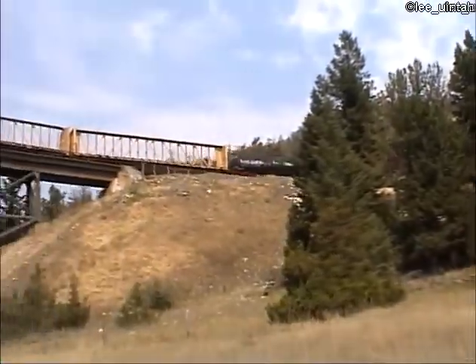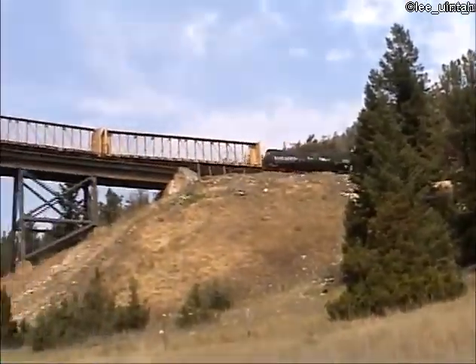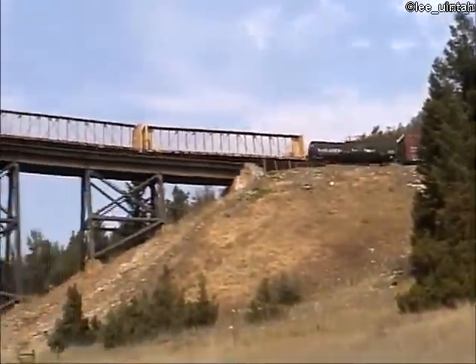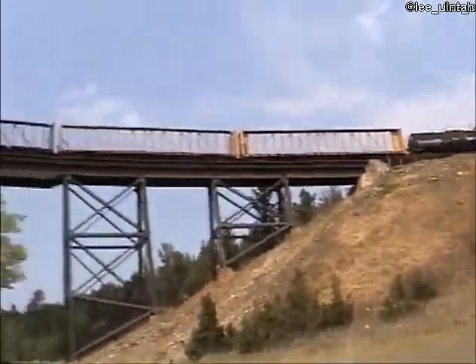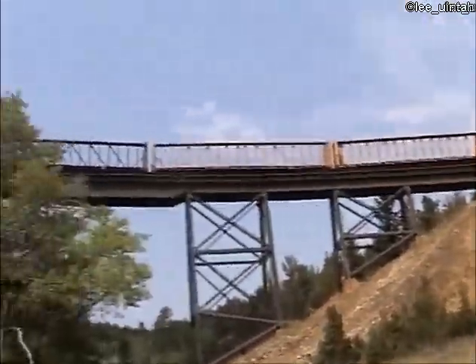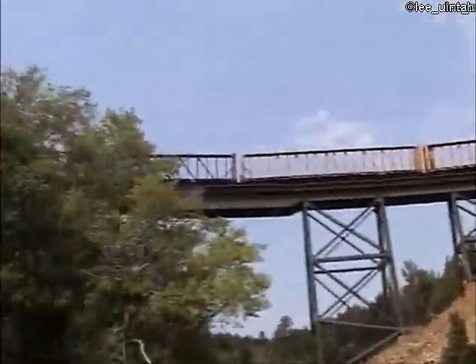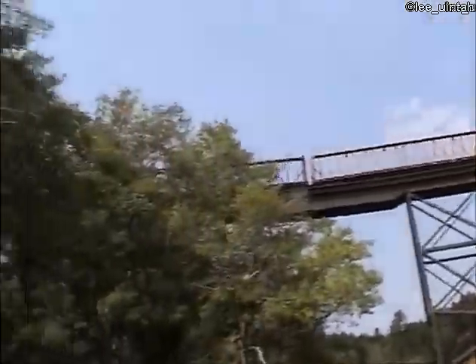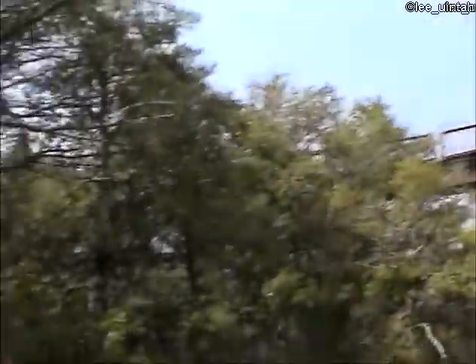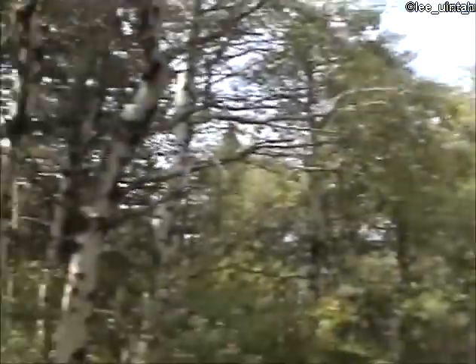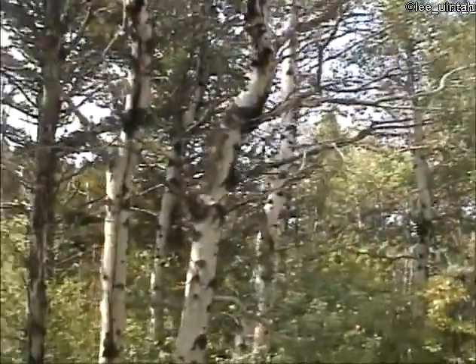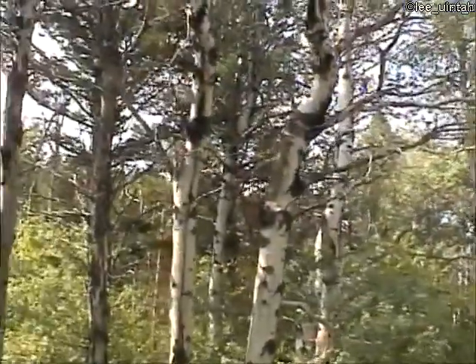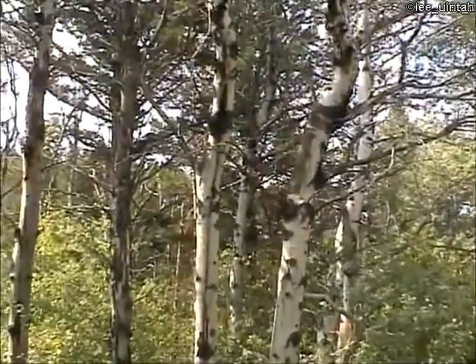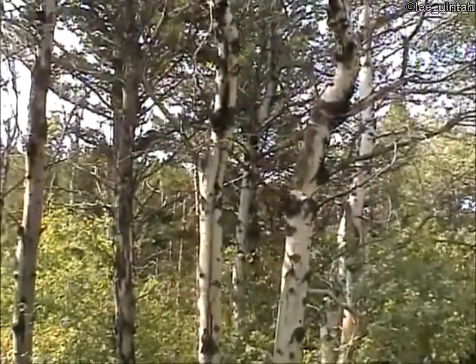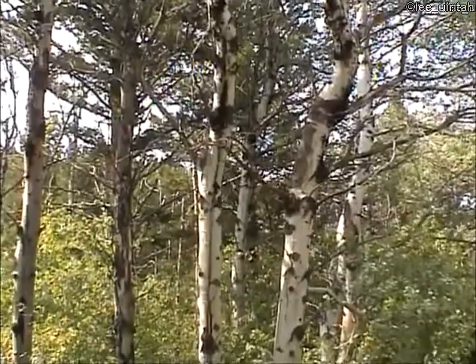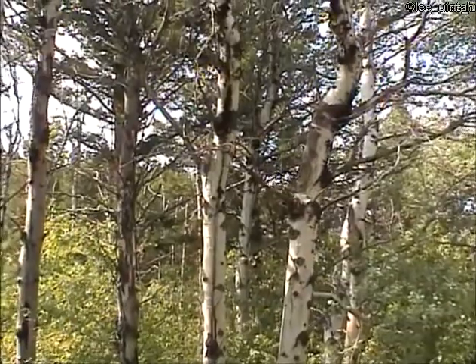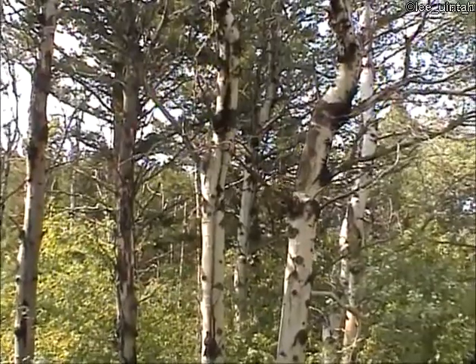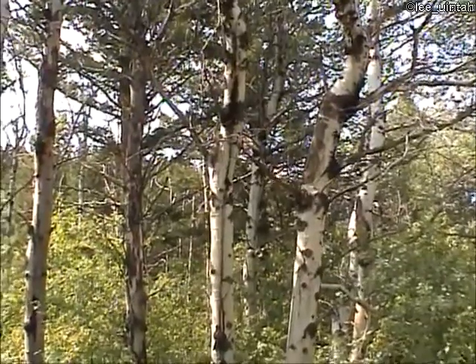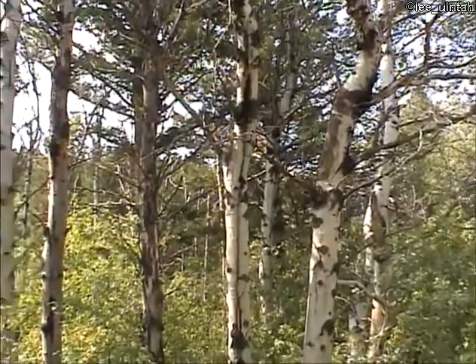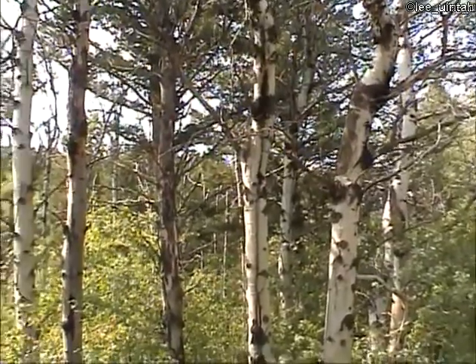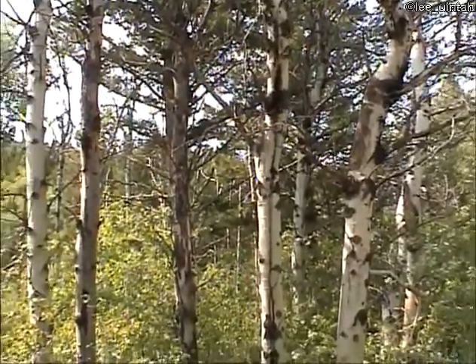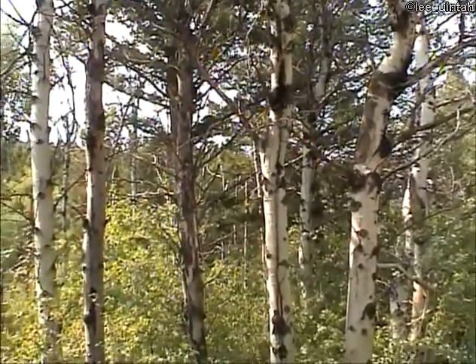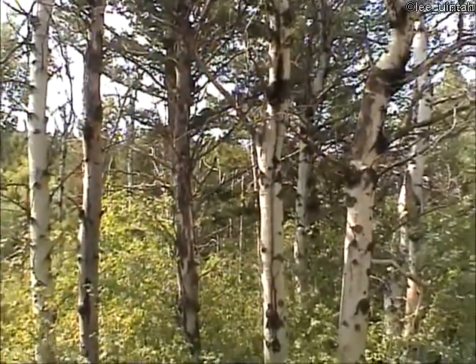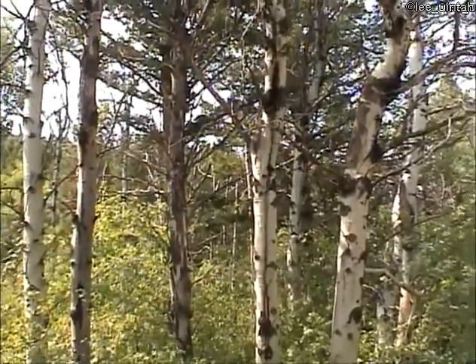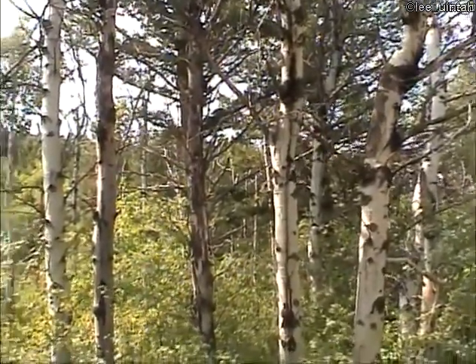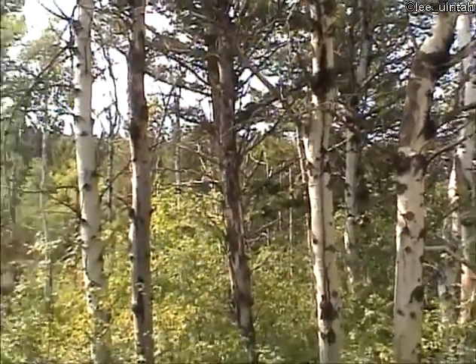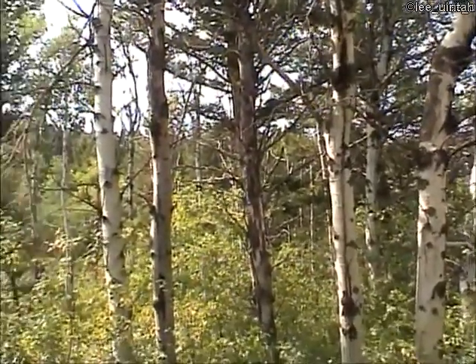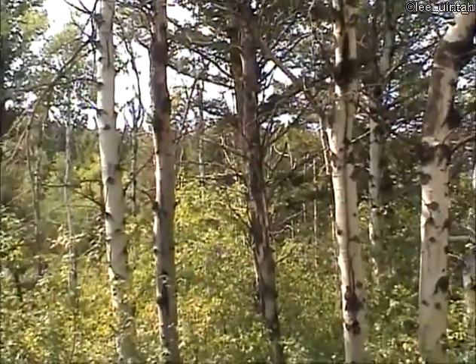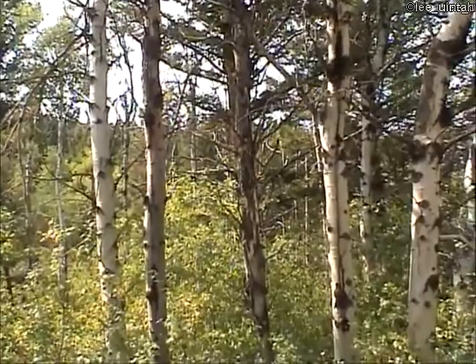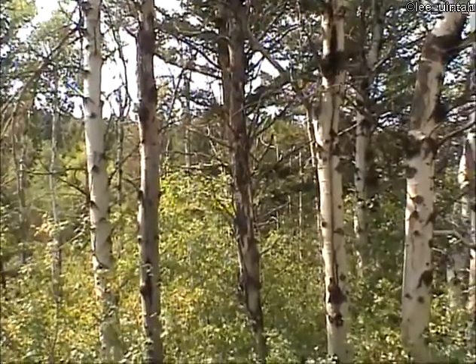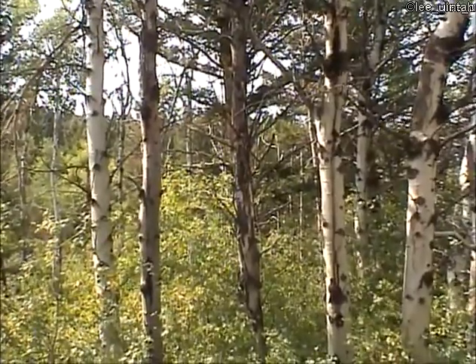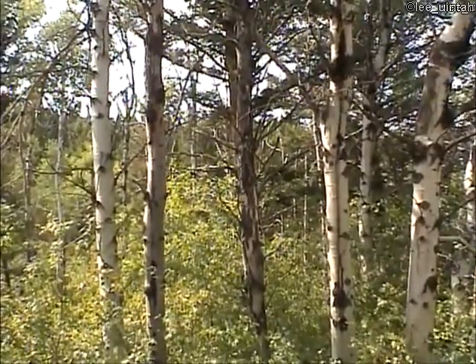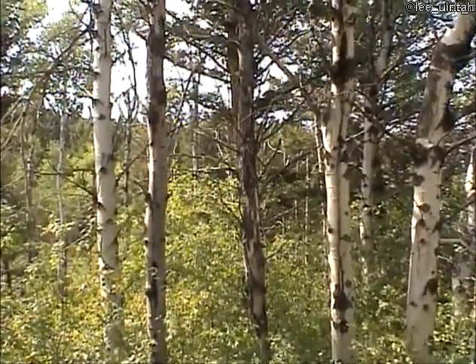The train comes on a curve, goes across the trestle. You can see it through the trees — it's almost to the east portal of Glossberg Tunnel.